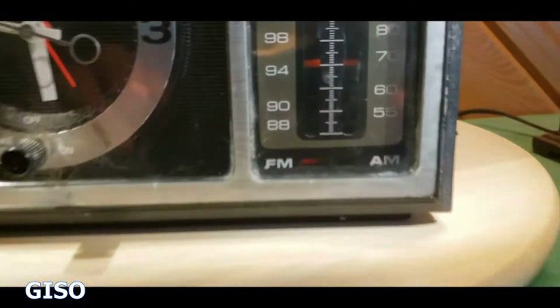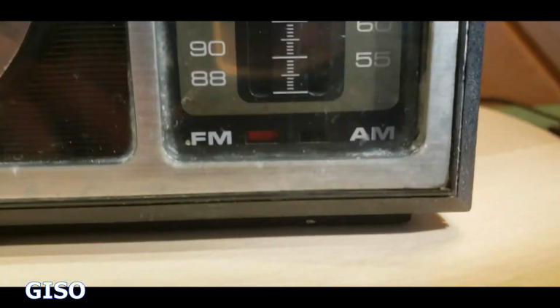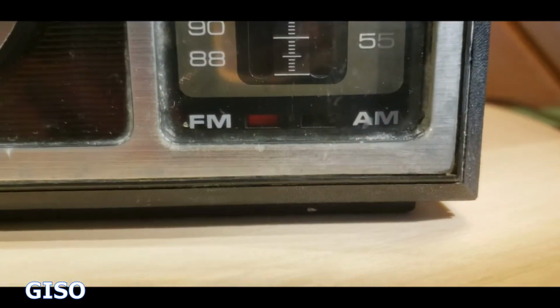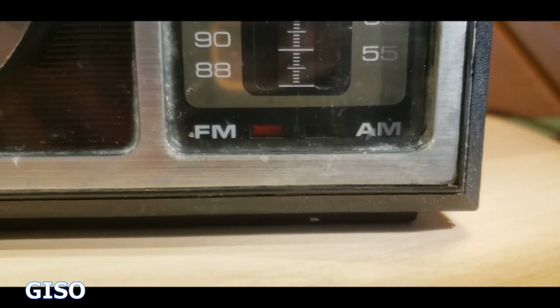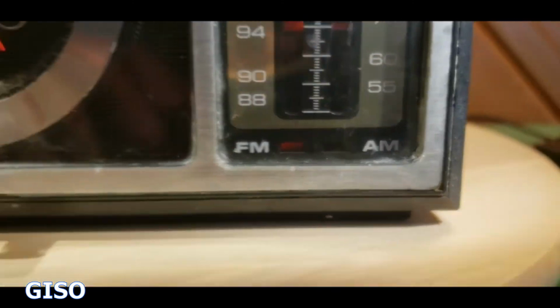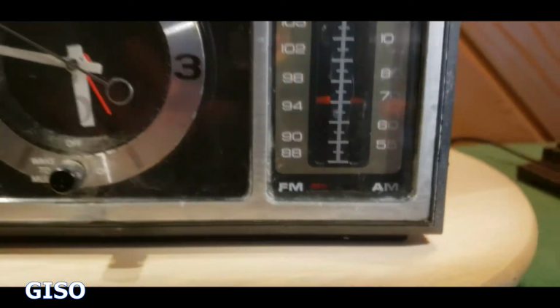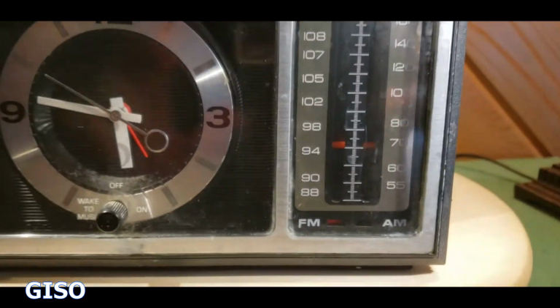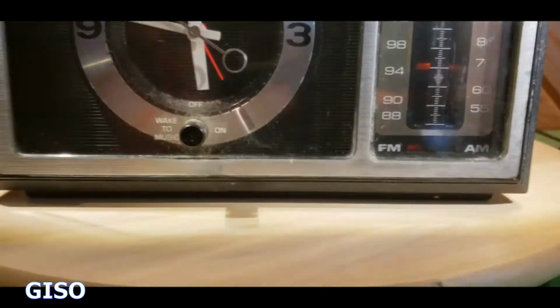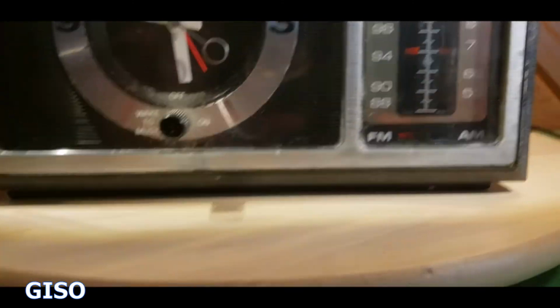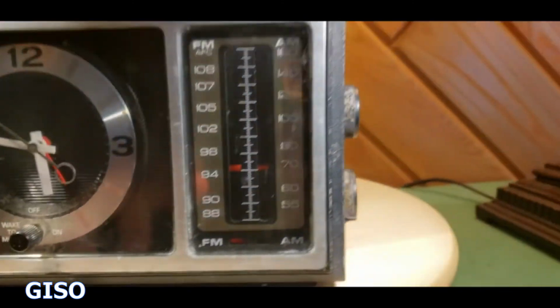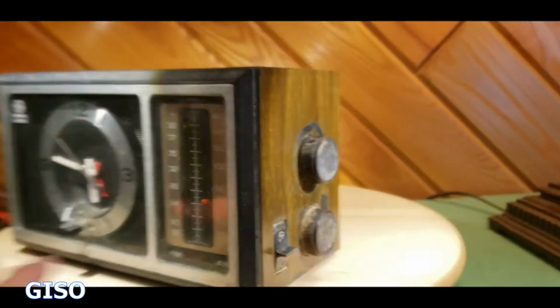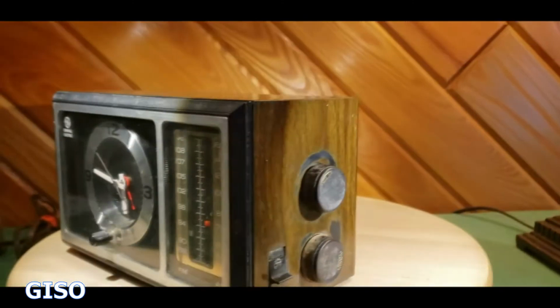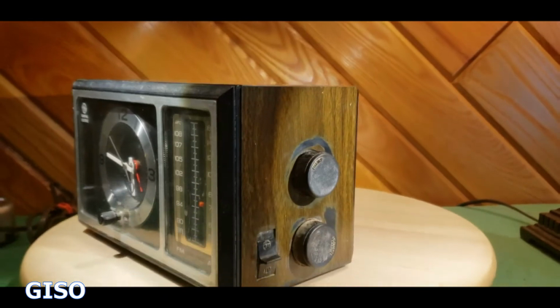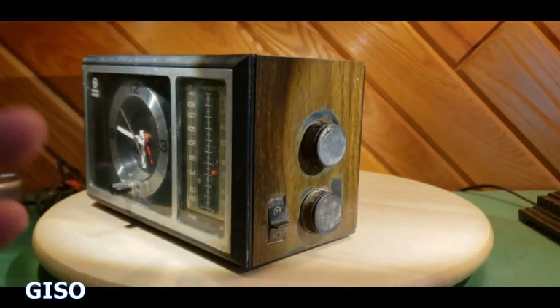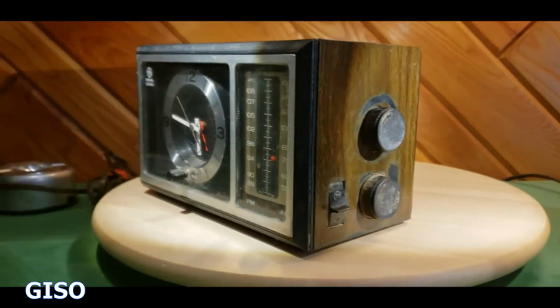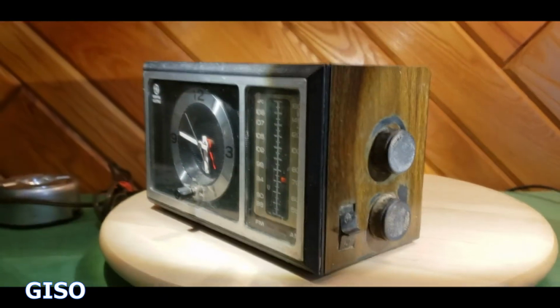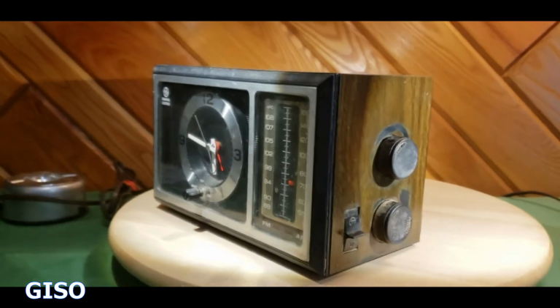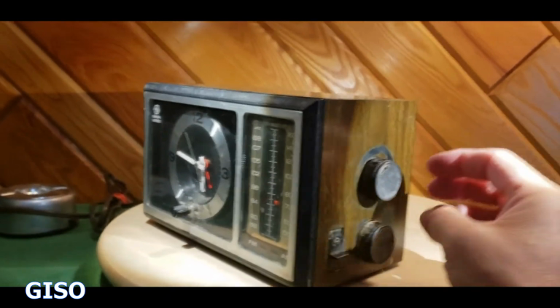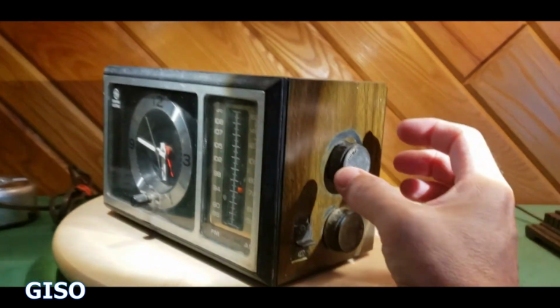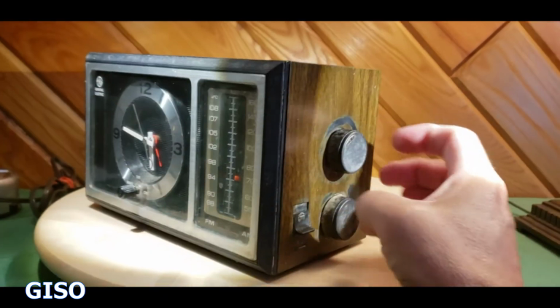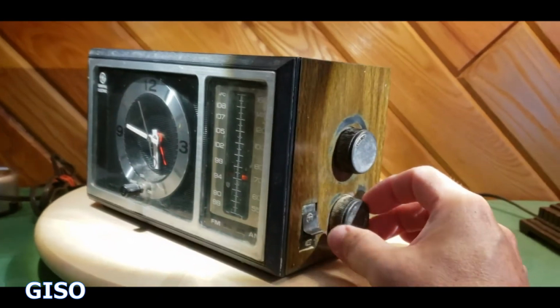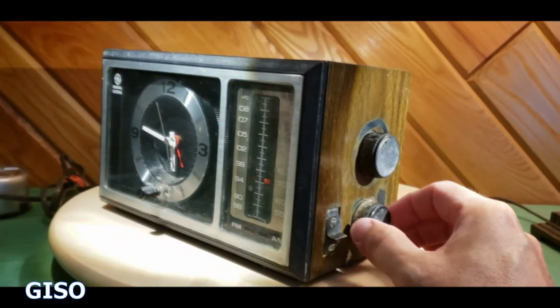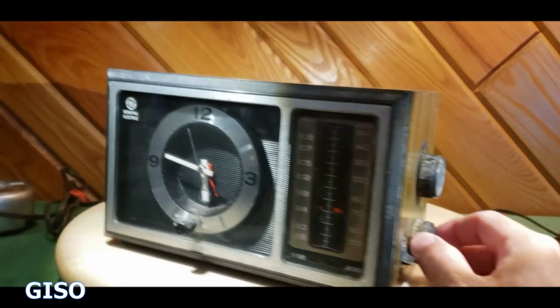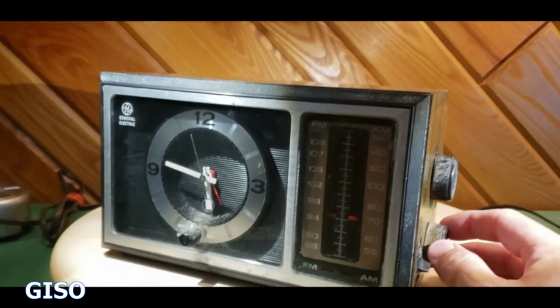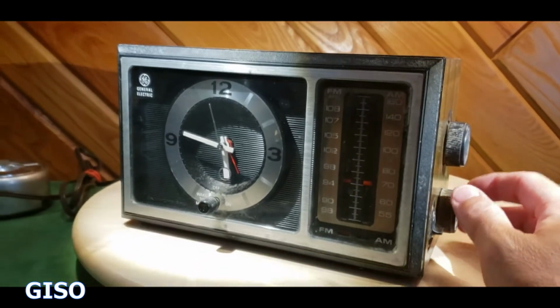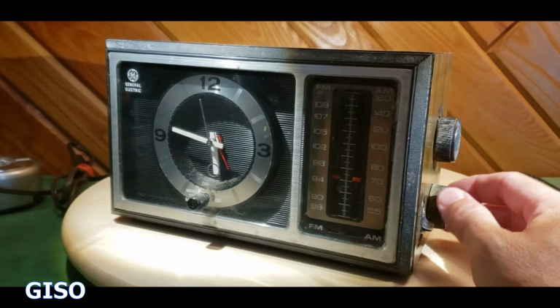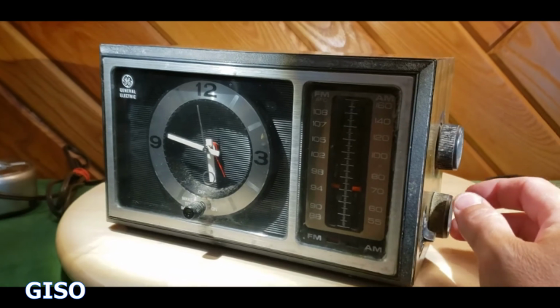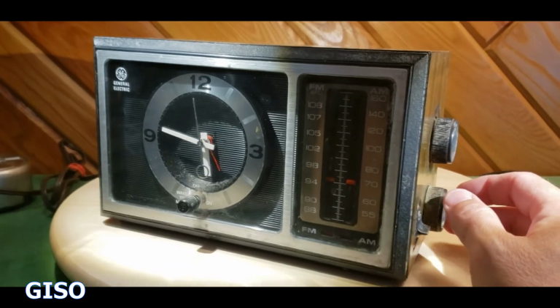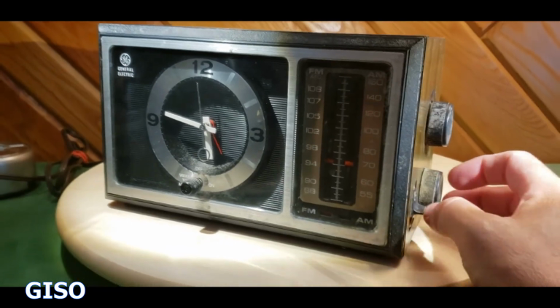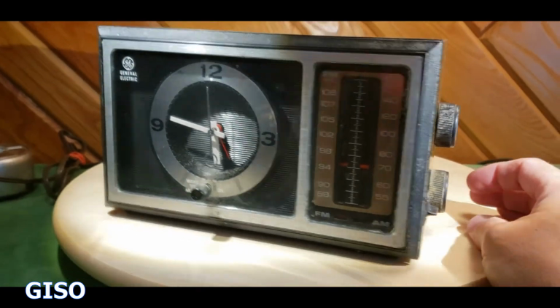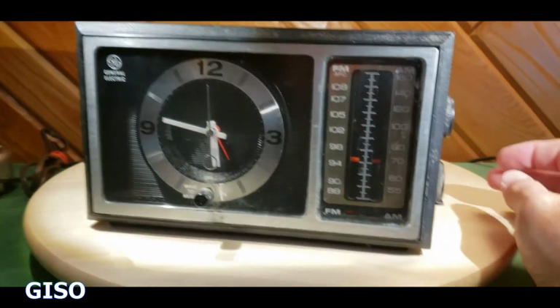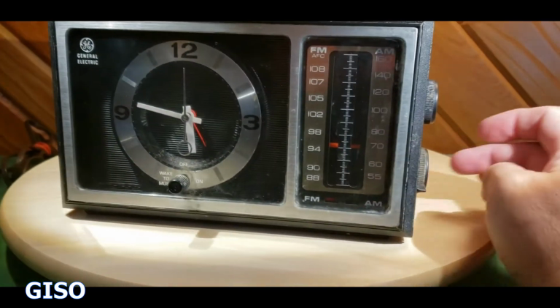It's on FM down there because the red is lit and the volume's on the side. This needs some TLC to bring it up to pristine condition — it's got static when you adjust the knobs.